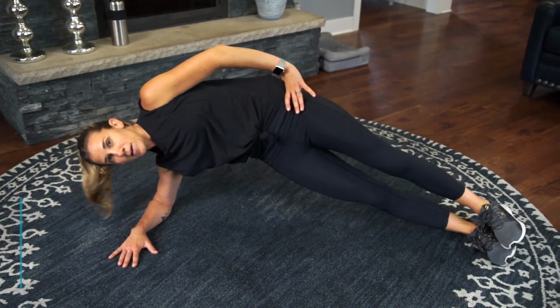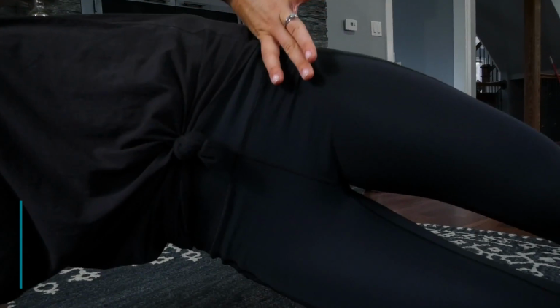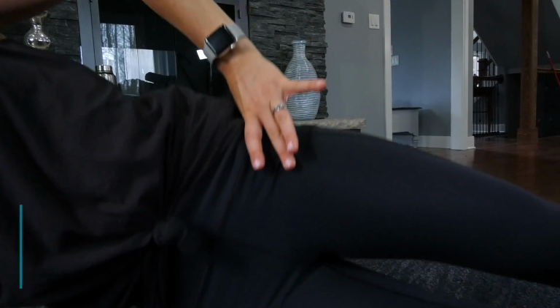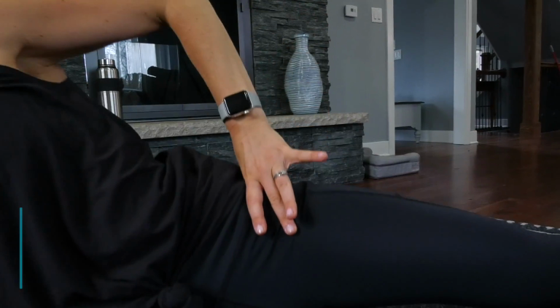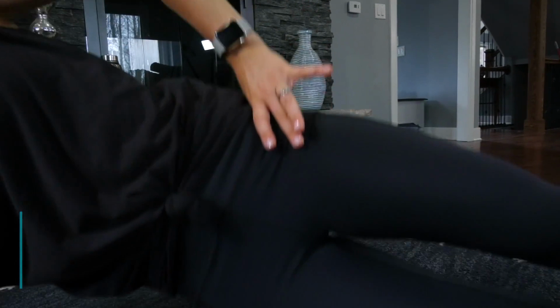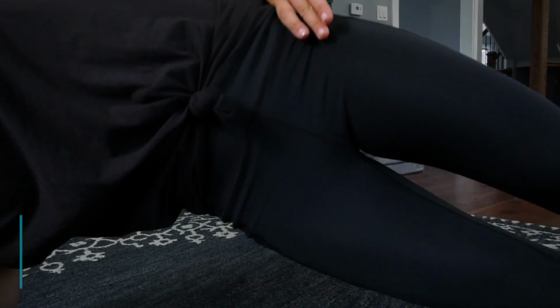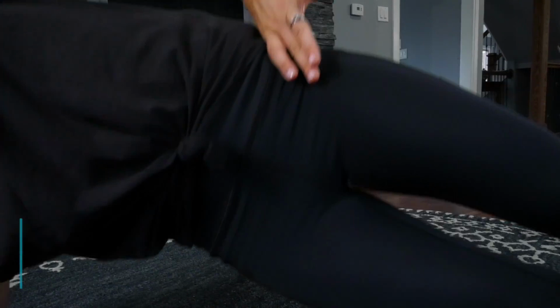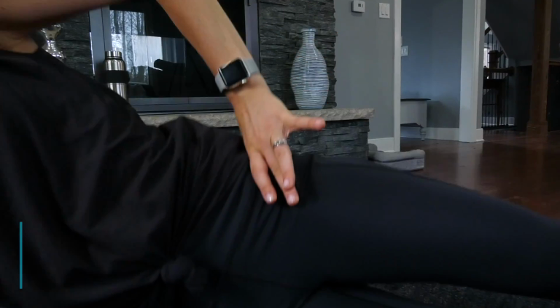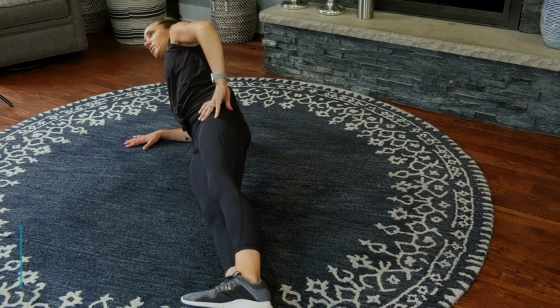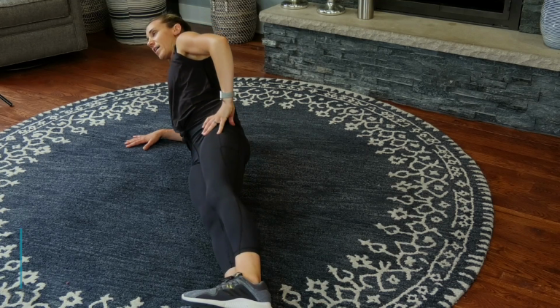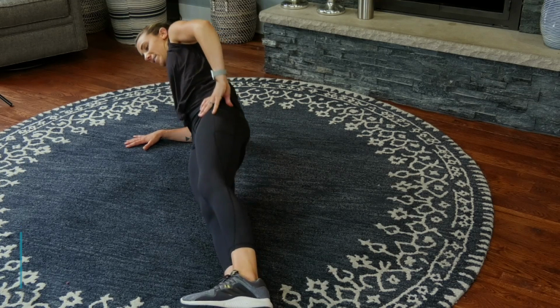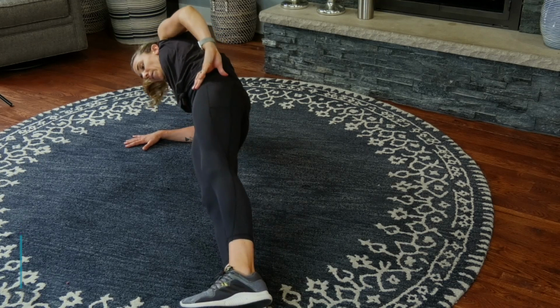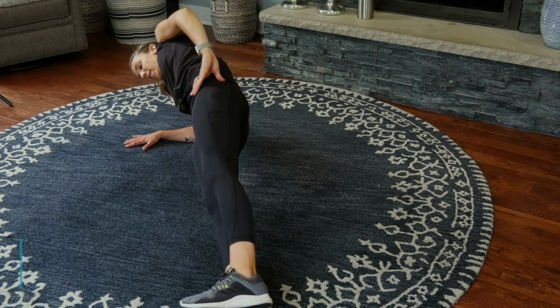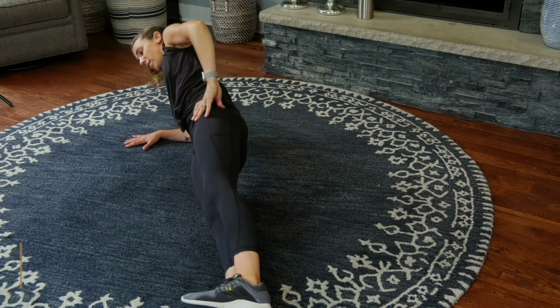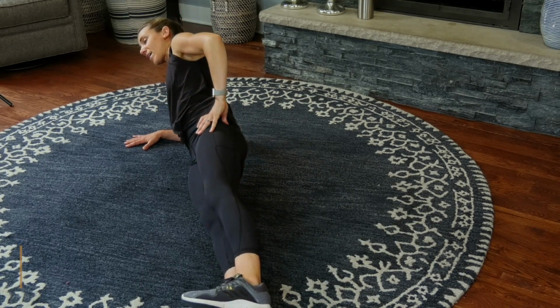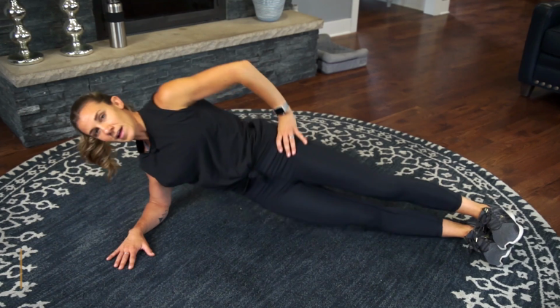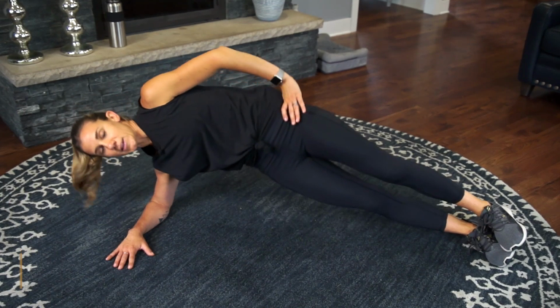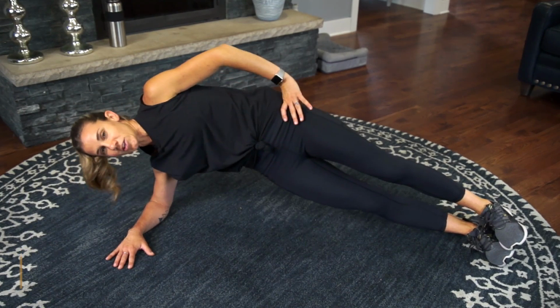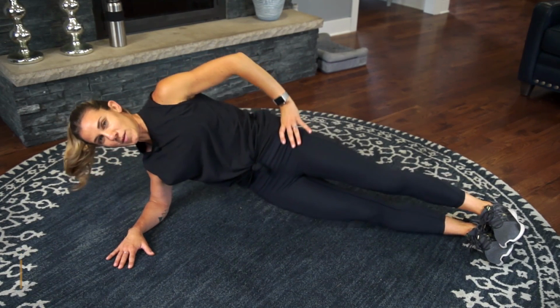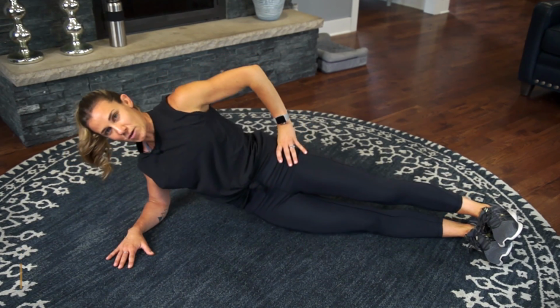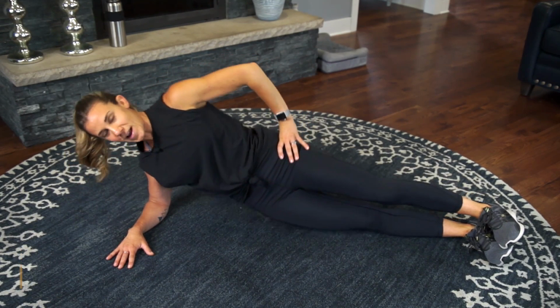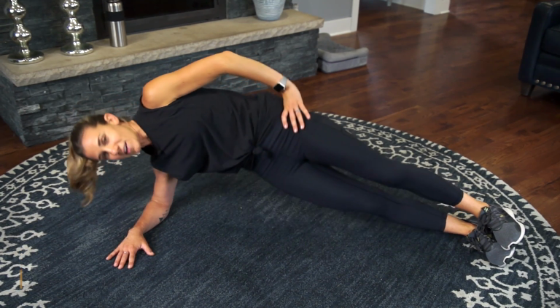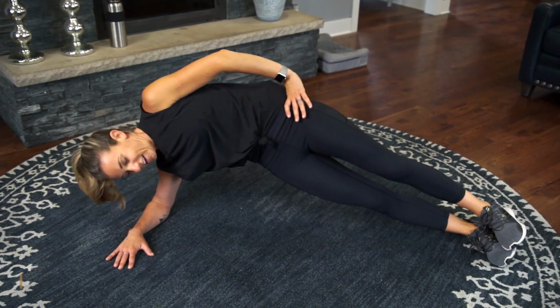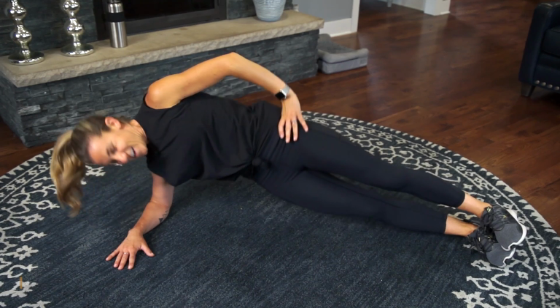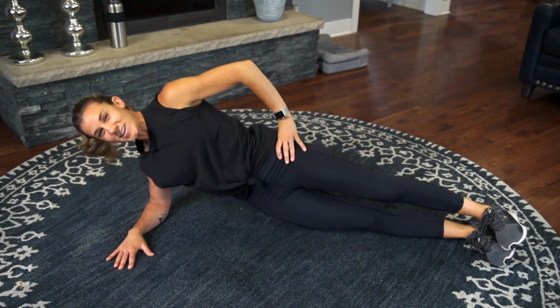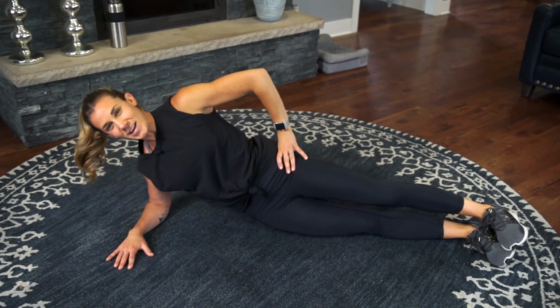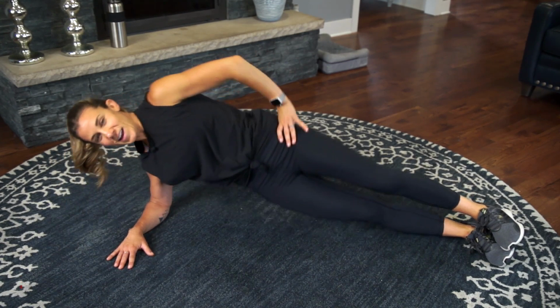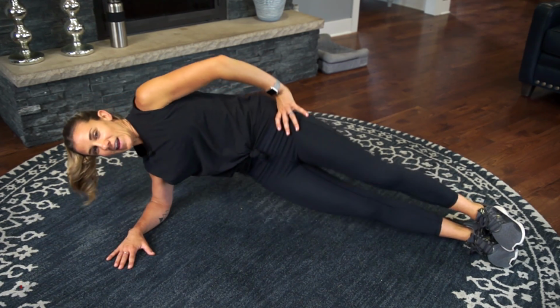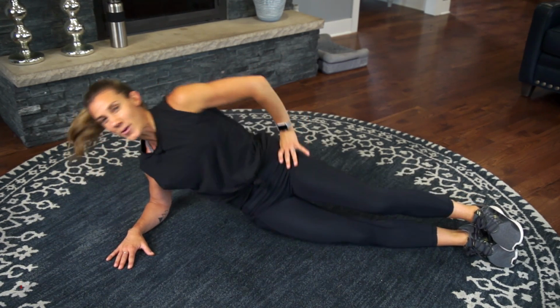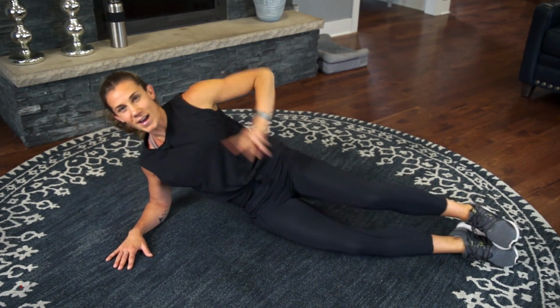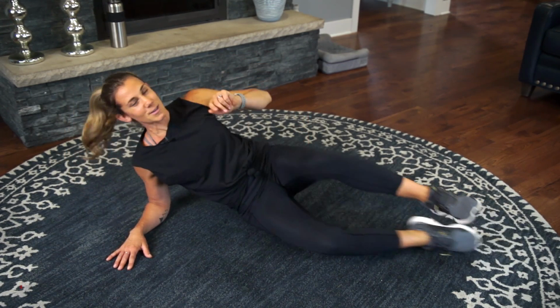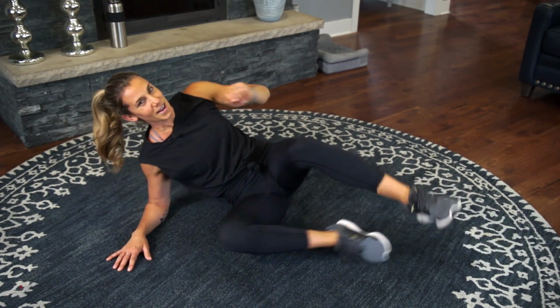Big lift, lower all the way down, big lift, and down. Good job, keep it going, keep breathing. This commercial's almost over — we got three, two, and we have two sides.